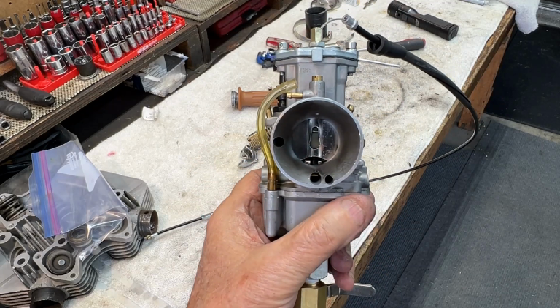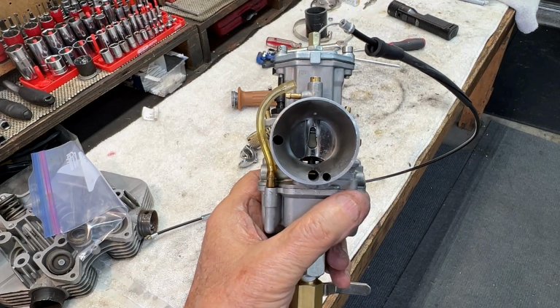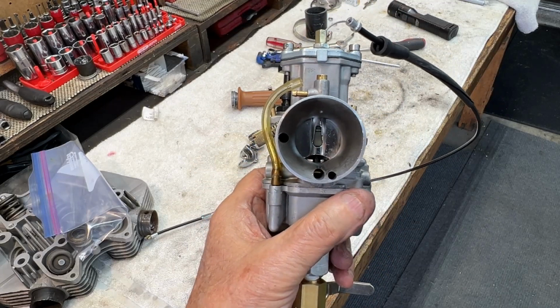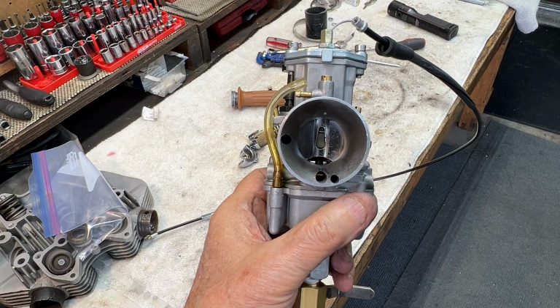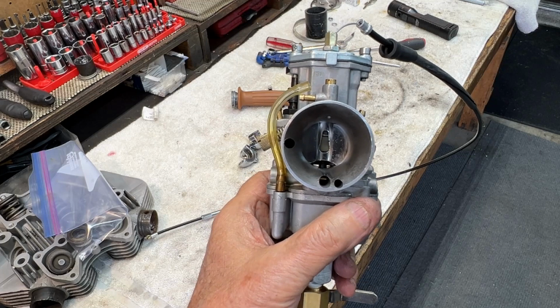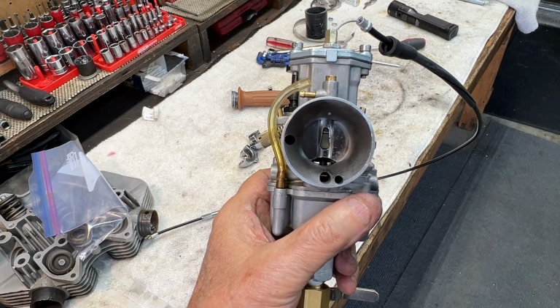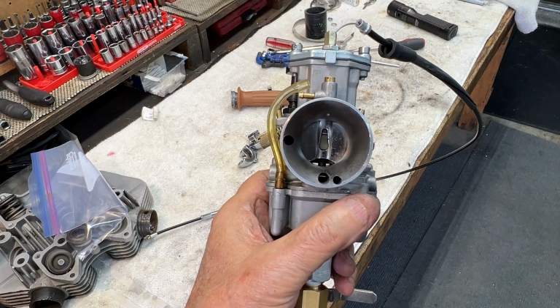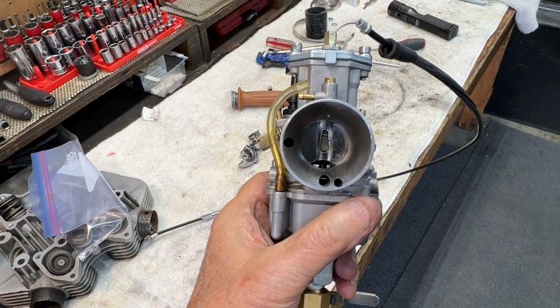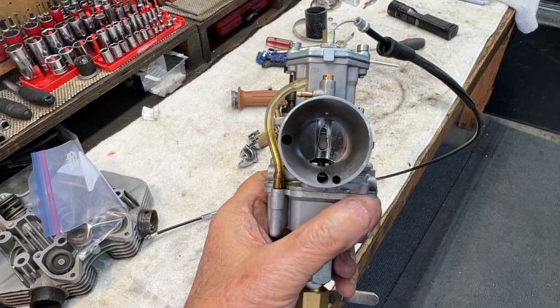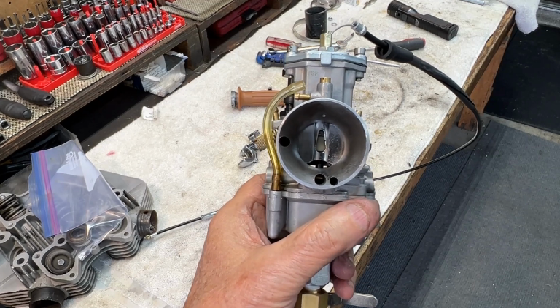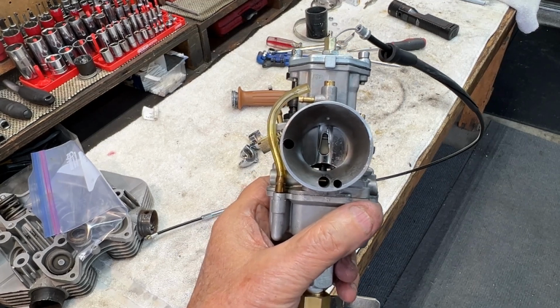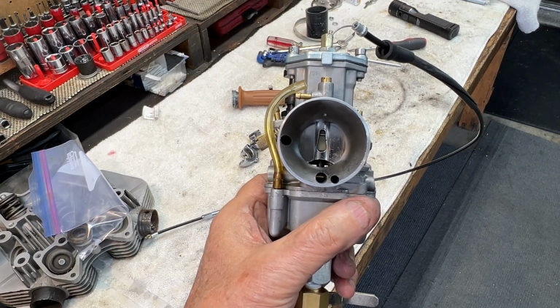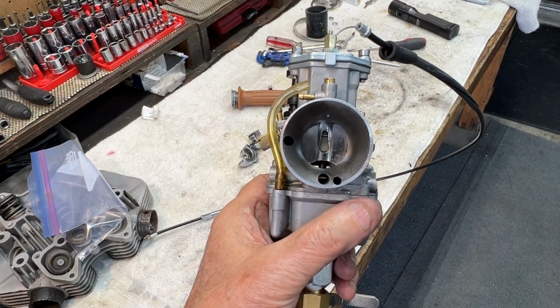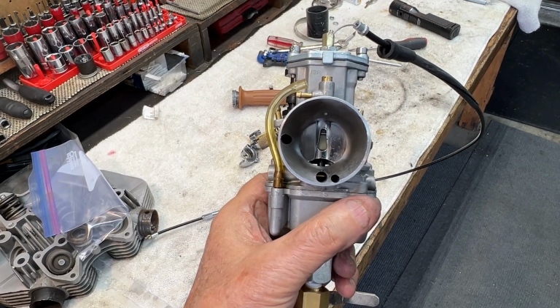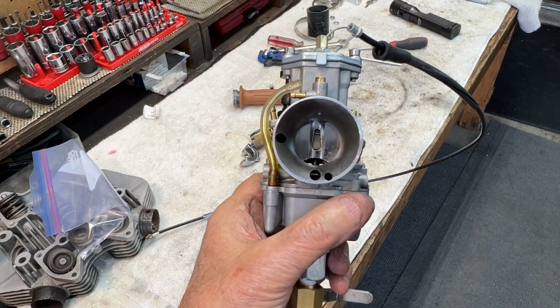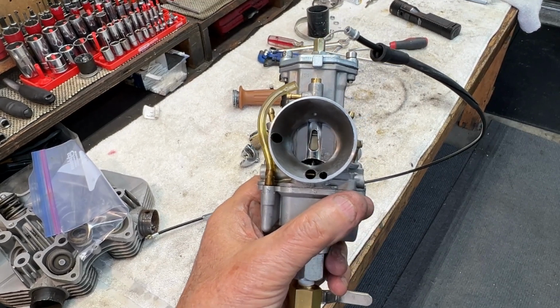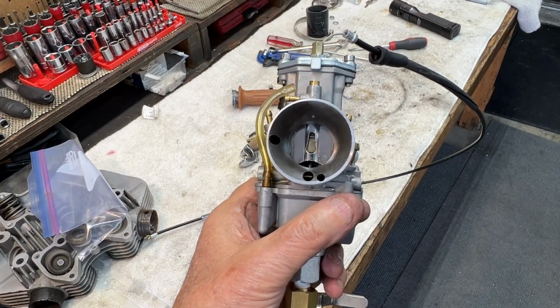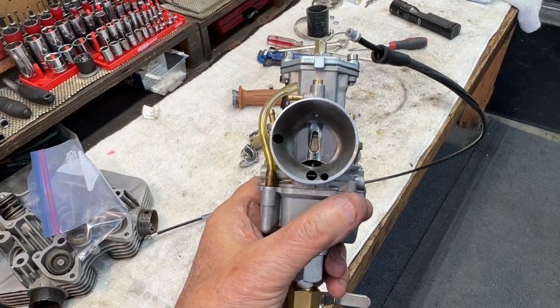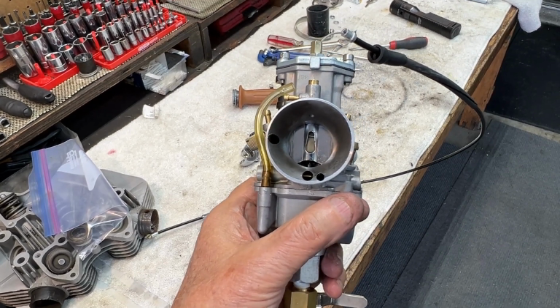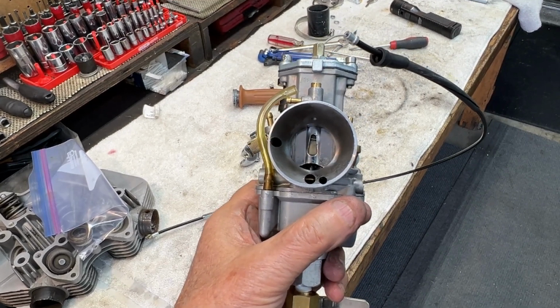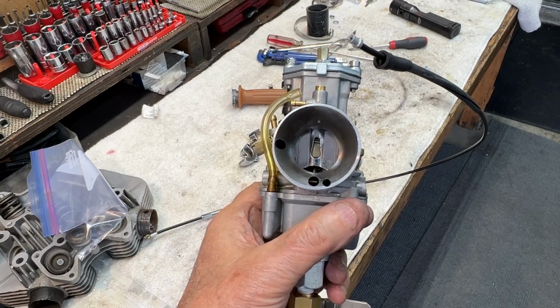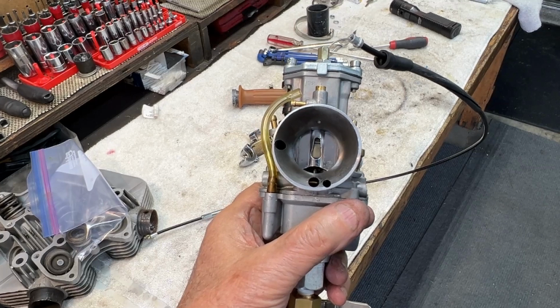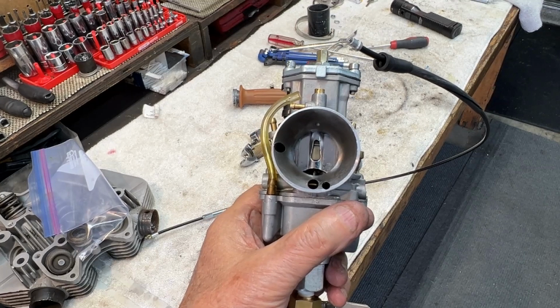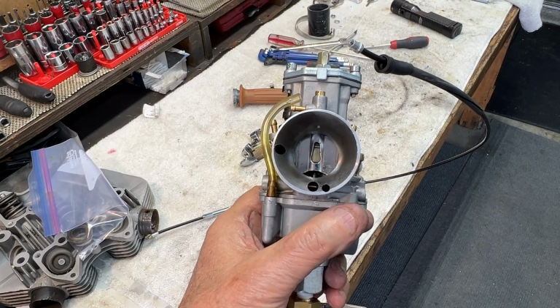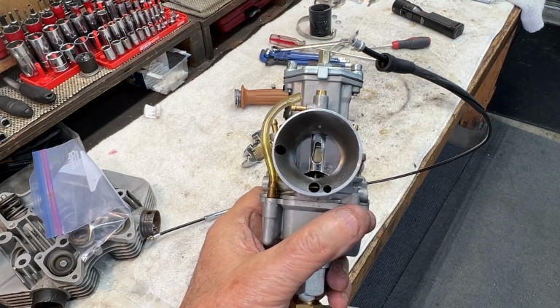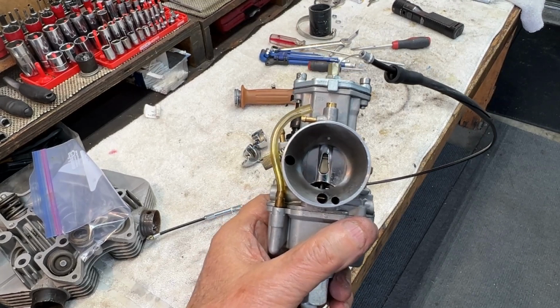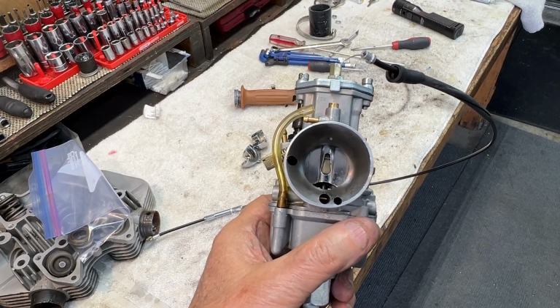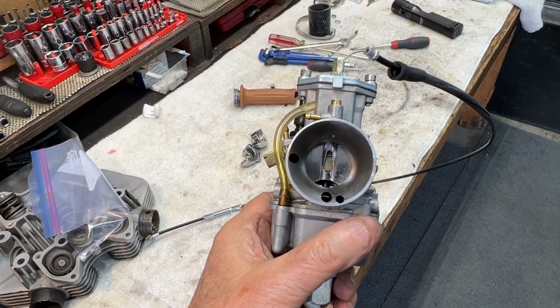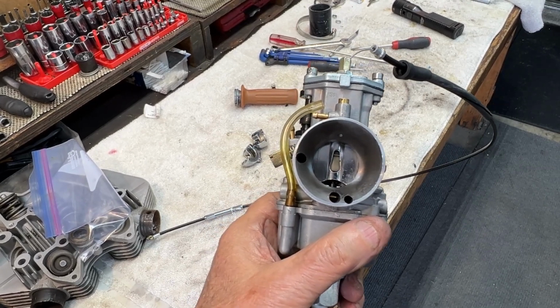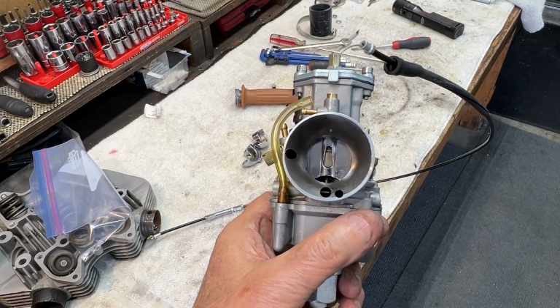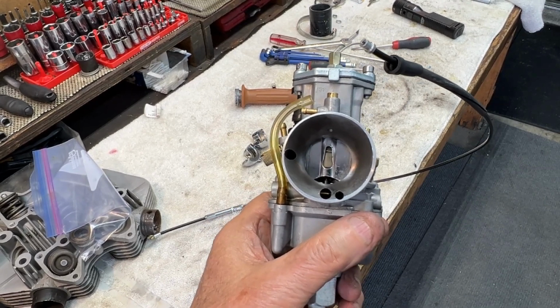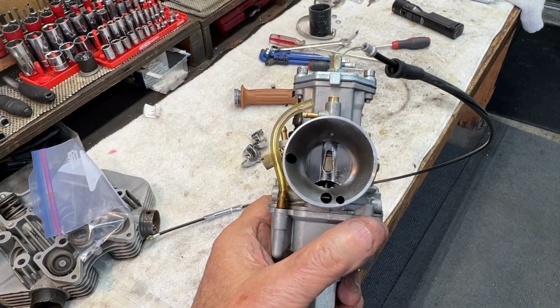Okay, that's it. The throttle sticking problem is solved, and the primary case is closed up, and we'll be ready to do a first start tomorrow.